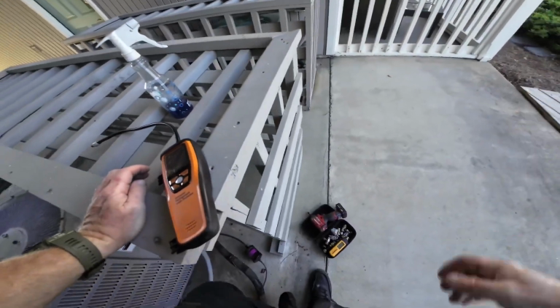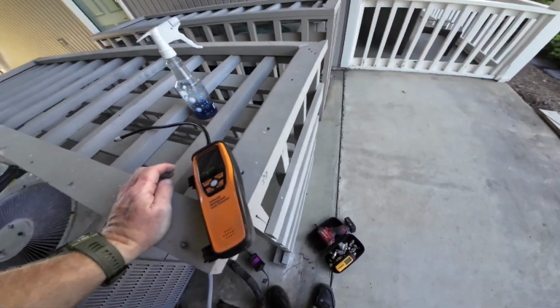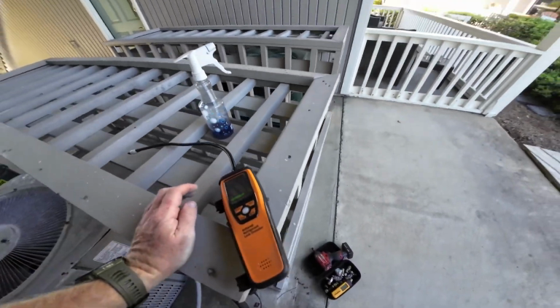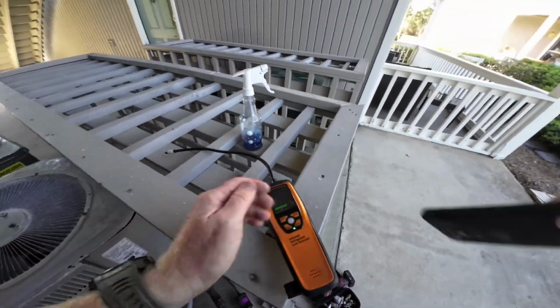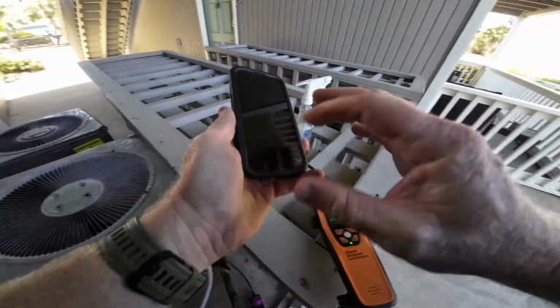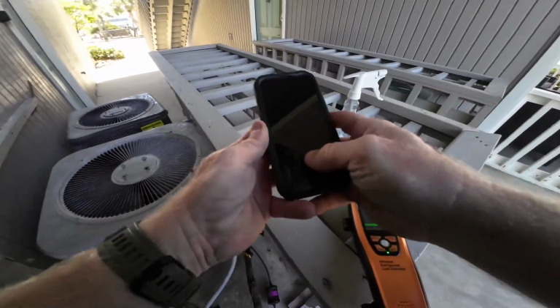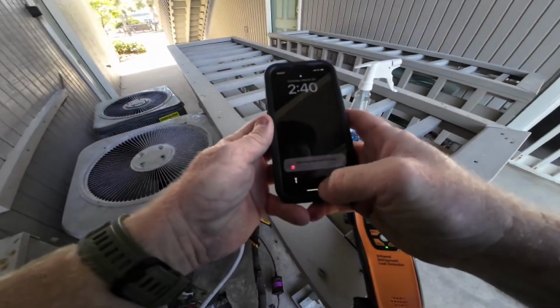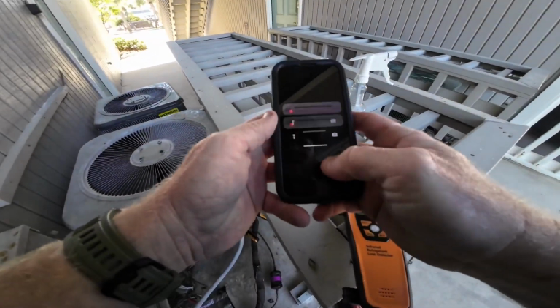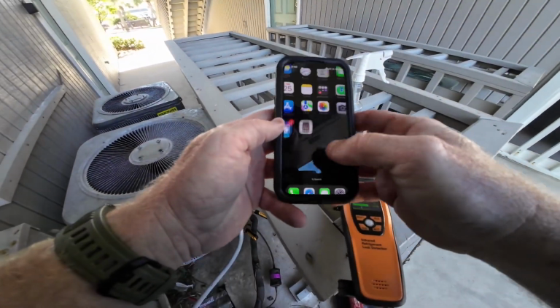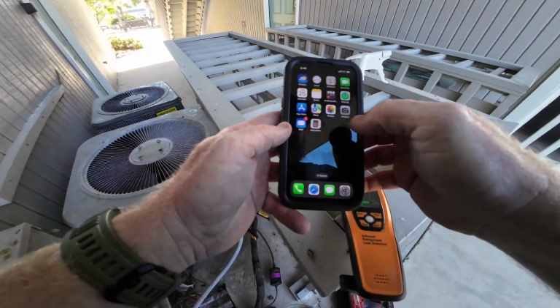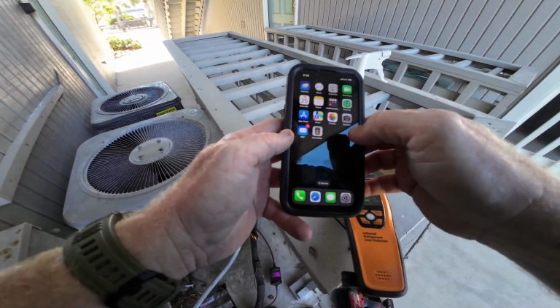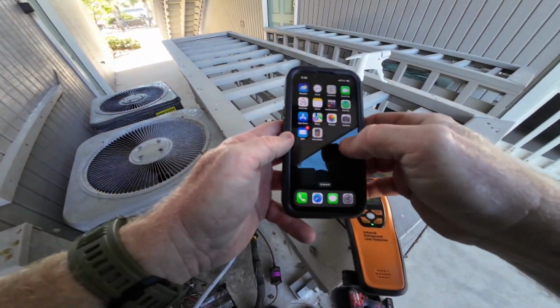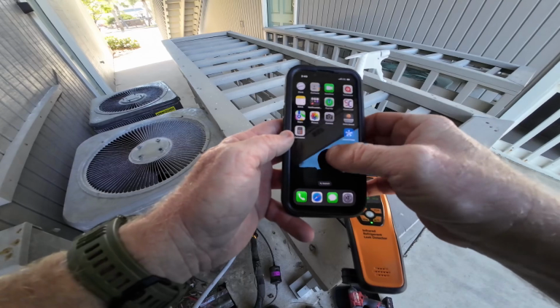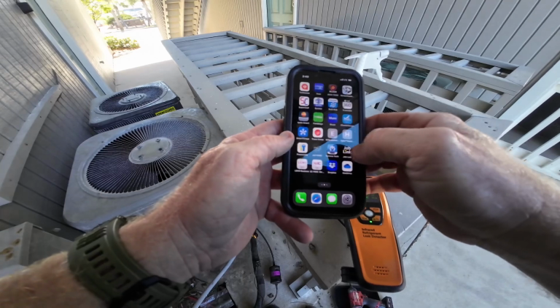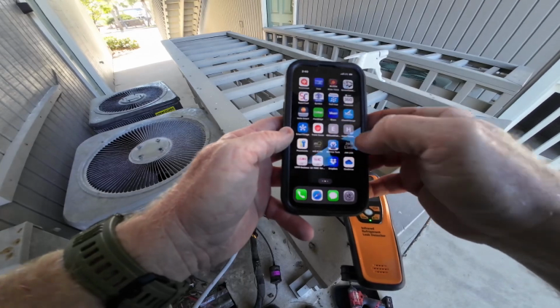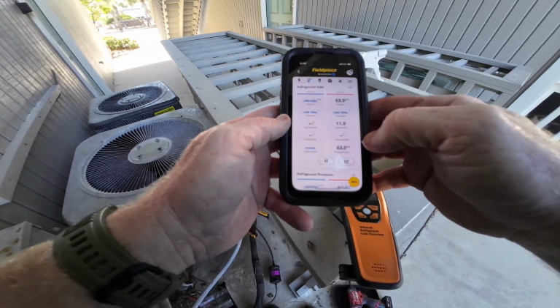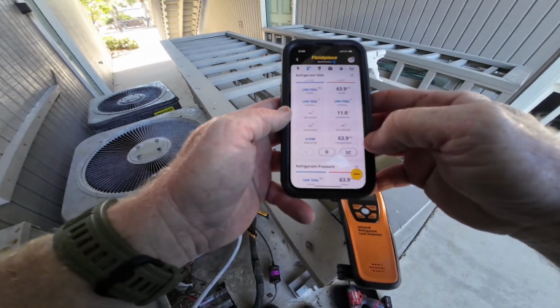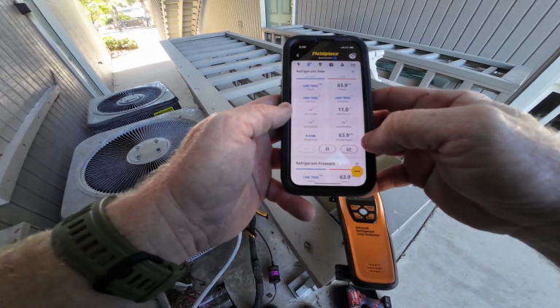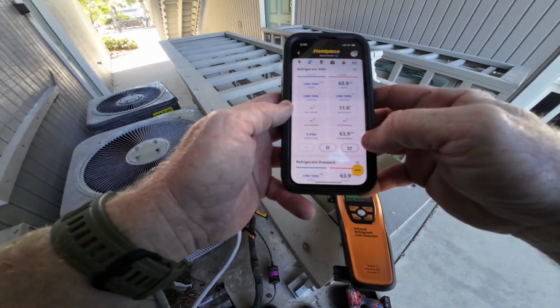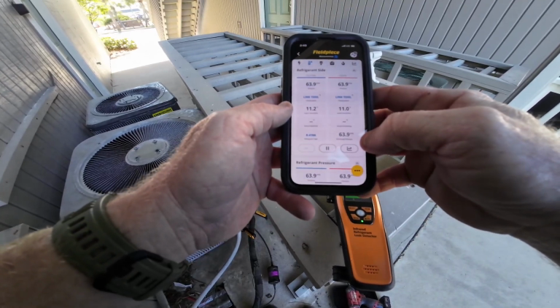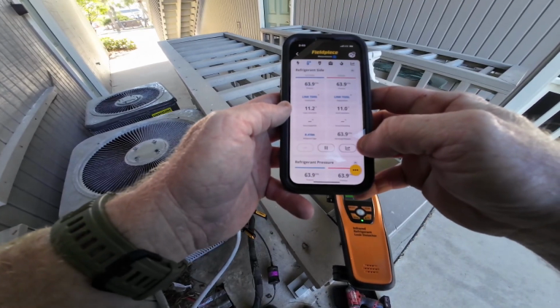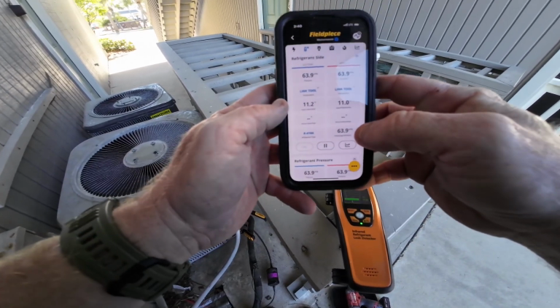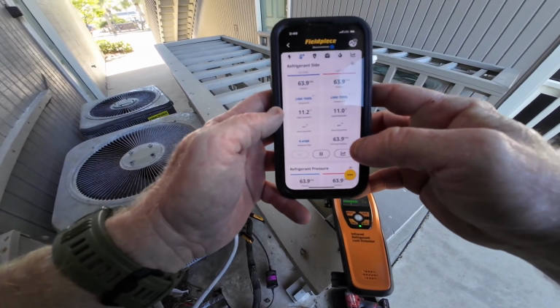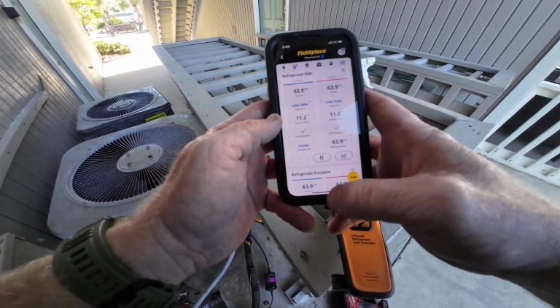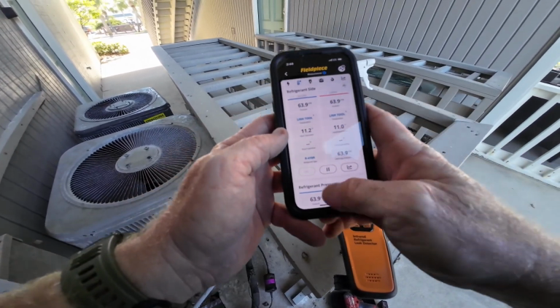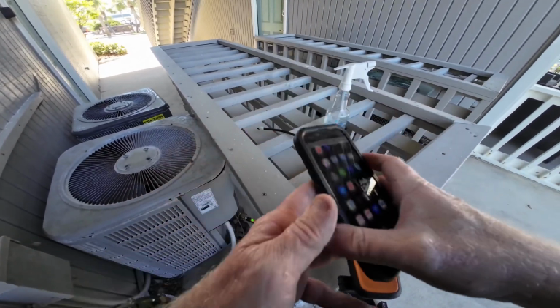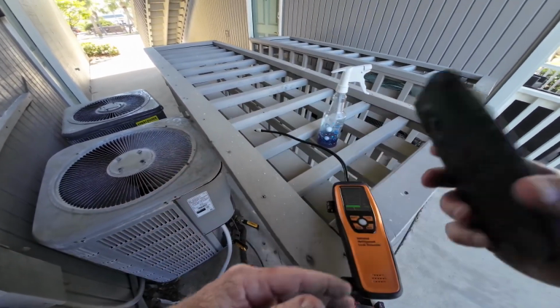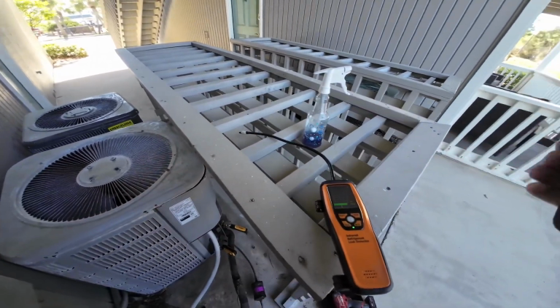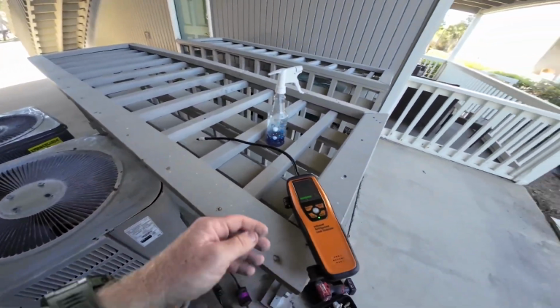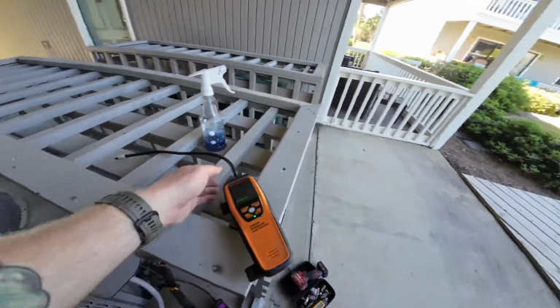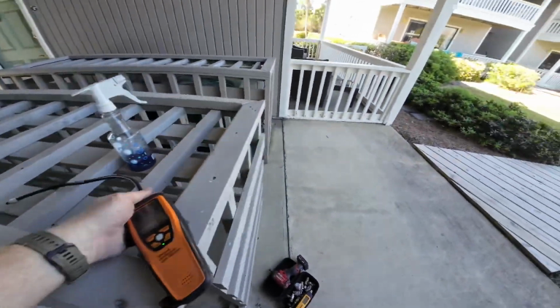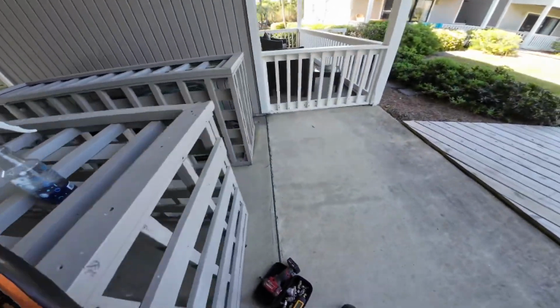Let's see how much PSI we got. We got 63 PSI resting — maybe we'll get lucky.